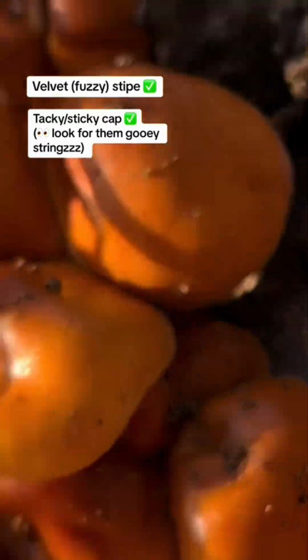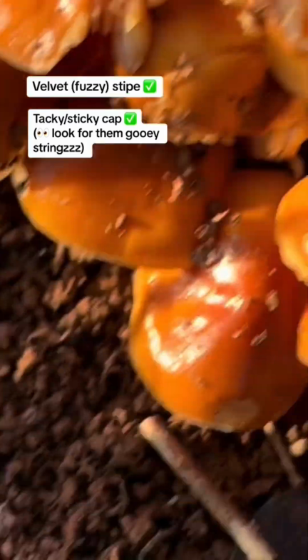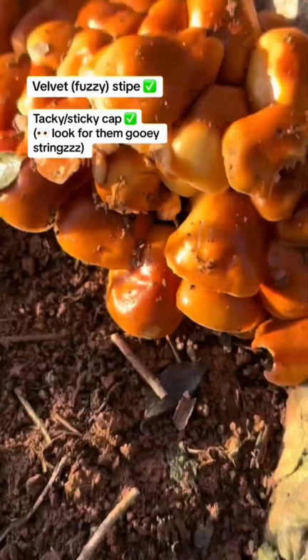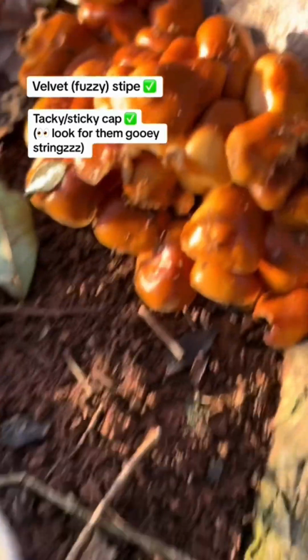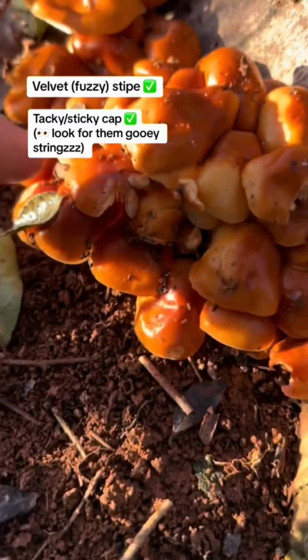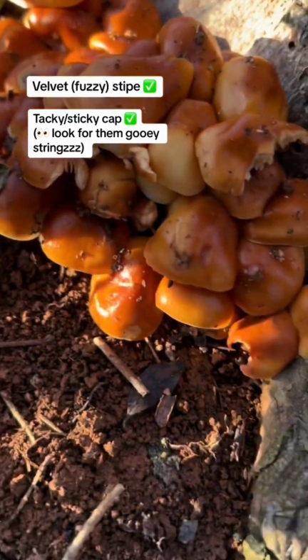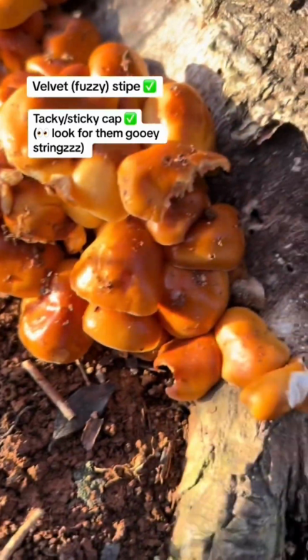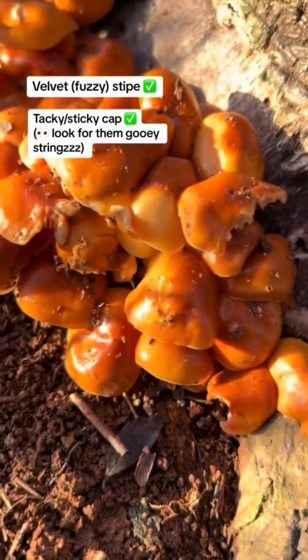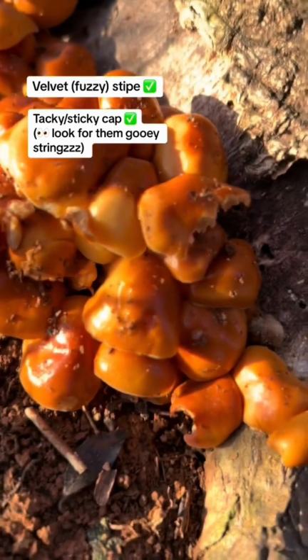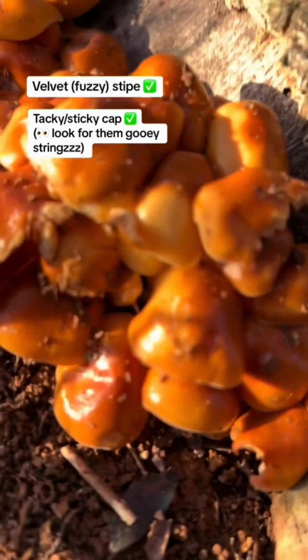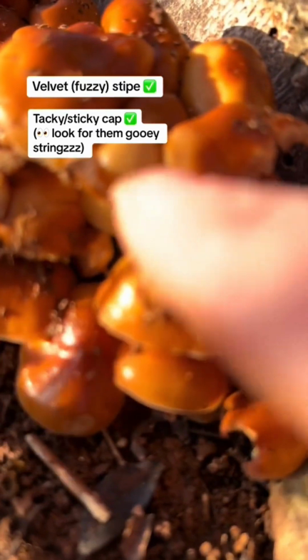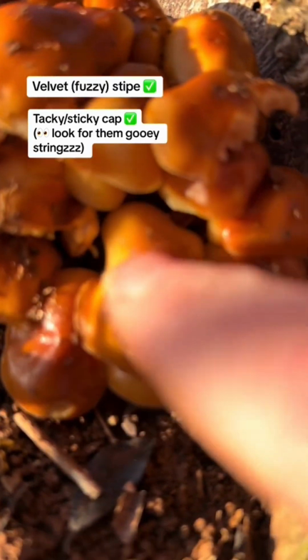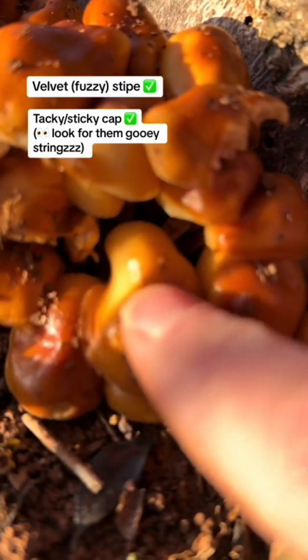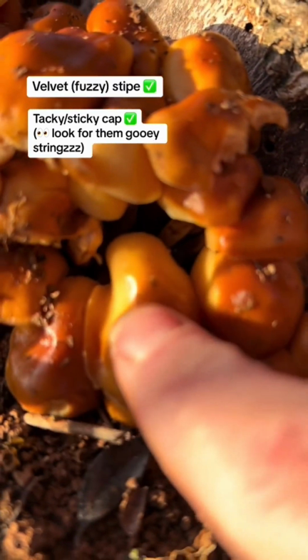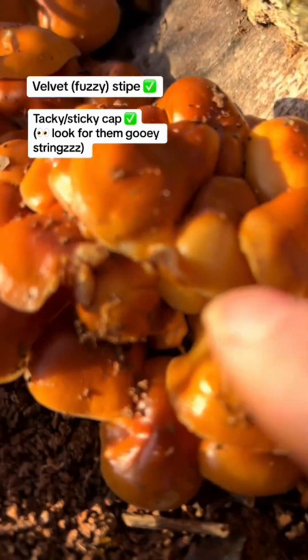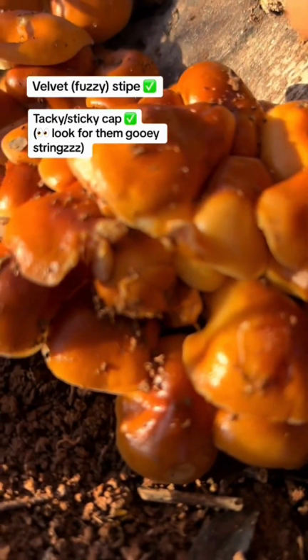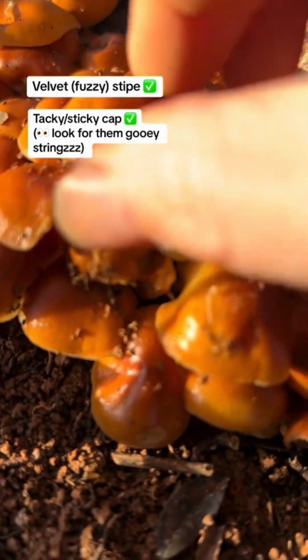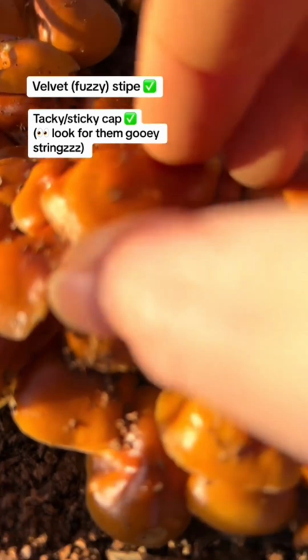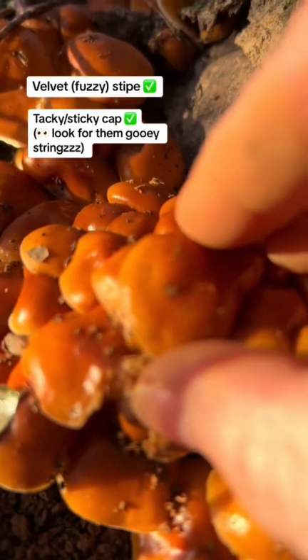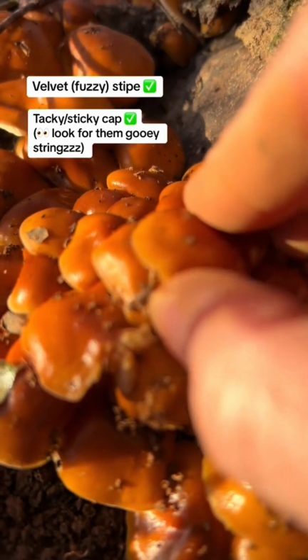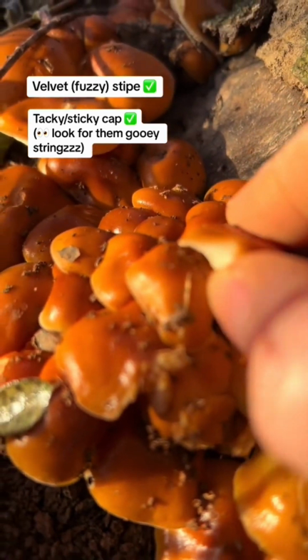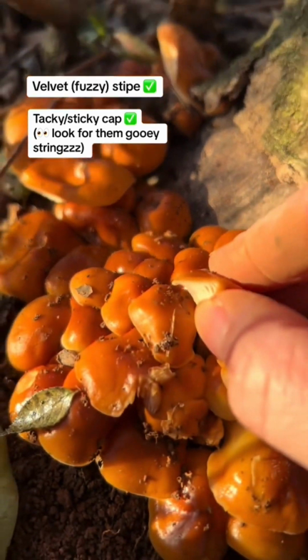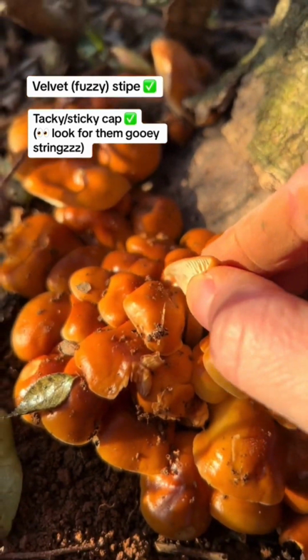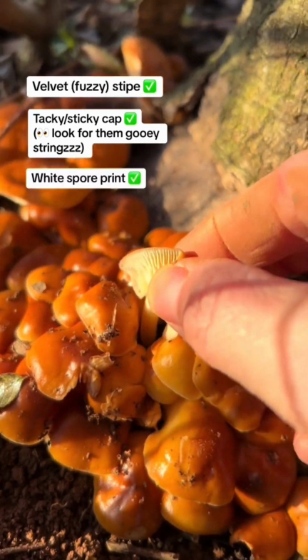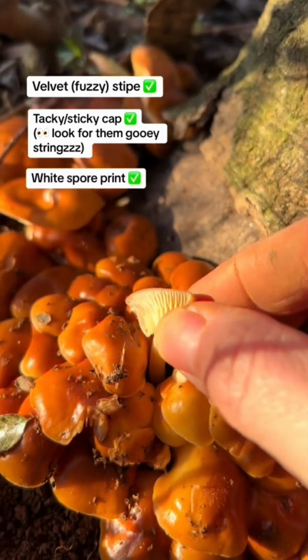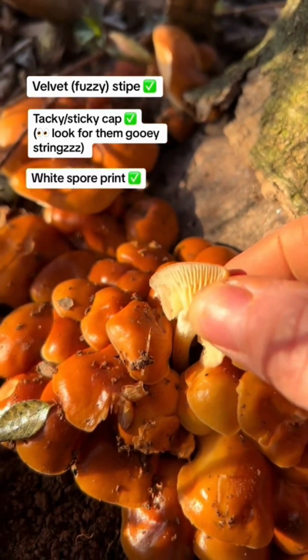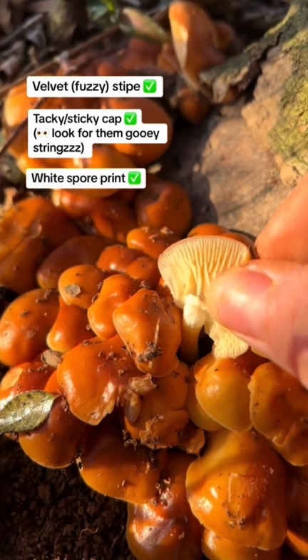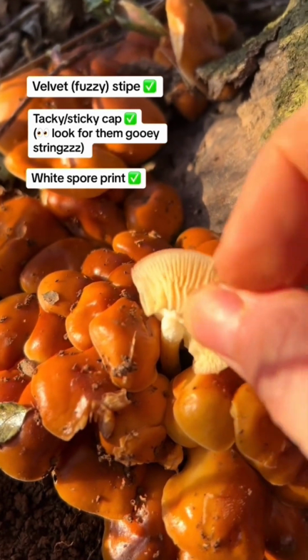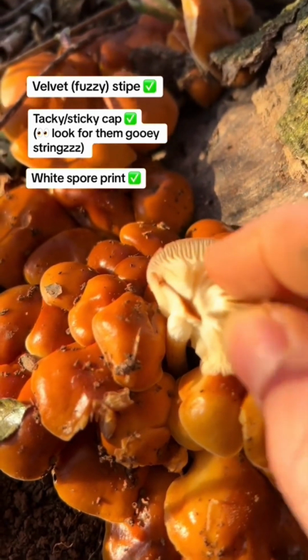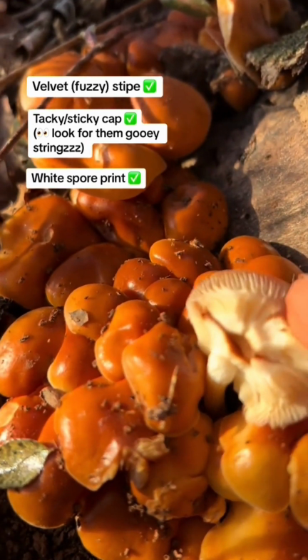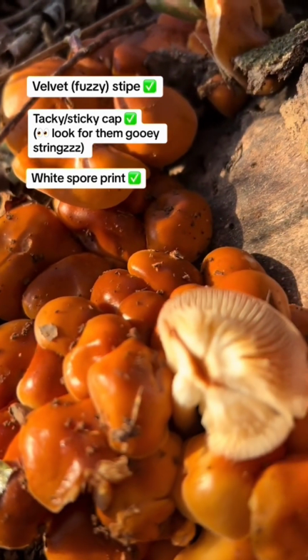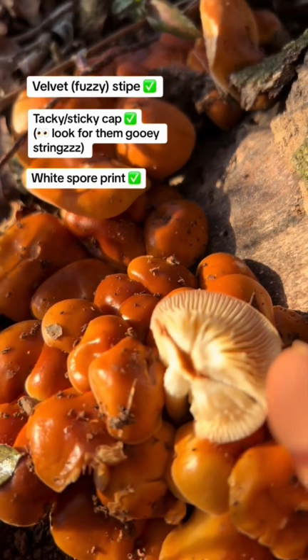Enoki have a white spore print. Let's see if we can get a spore print — come under here. Move under this one. Yep! There we are! Beautiful!